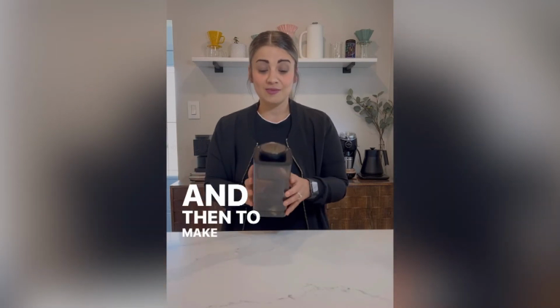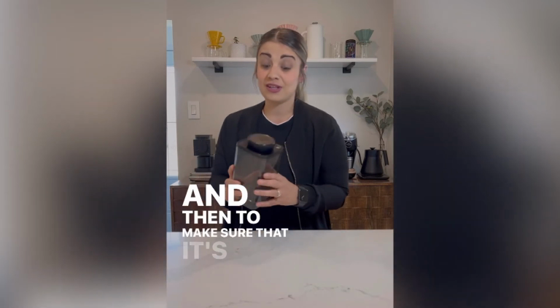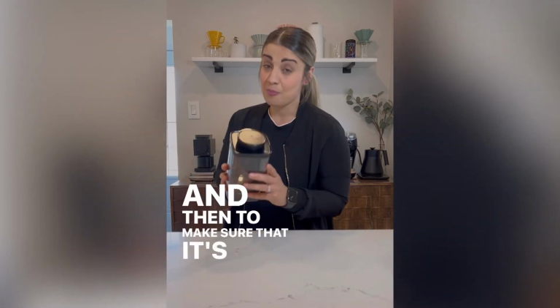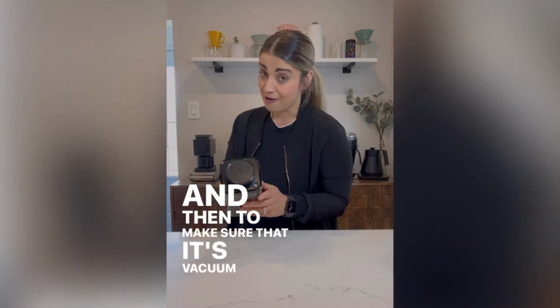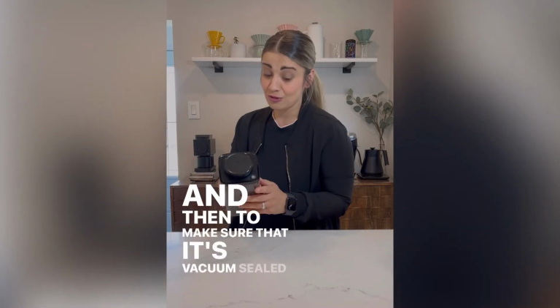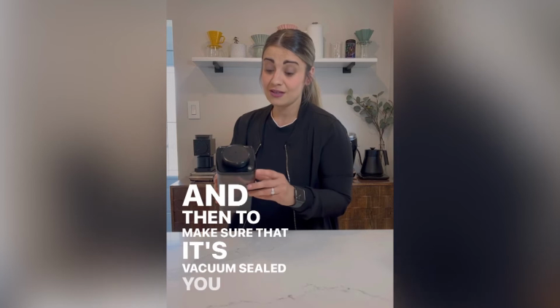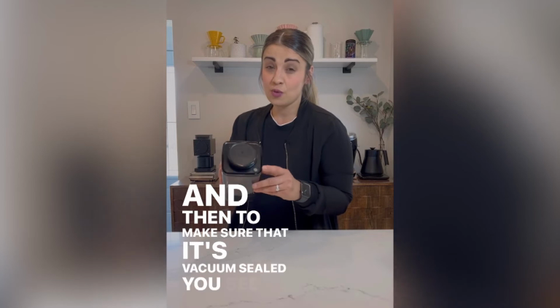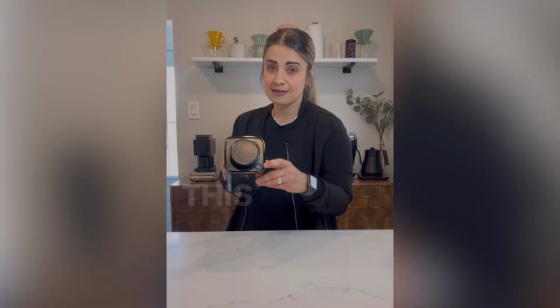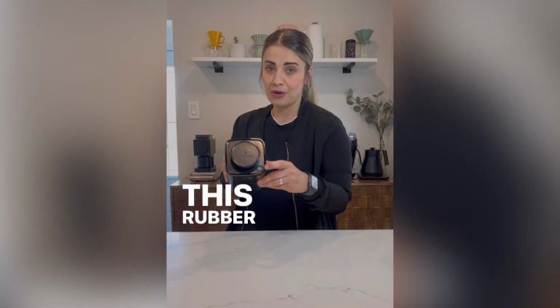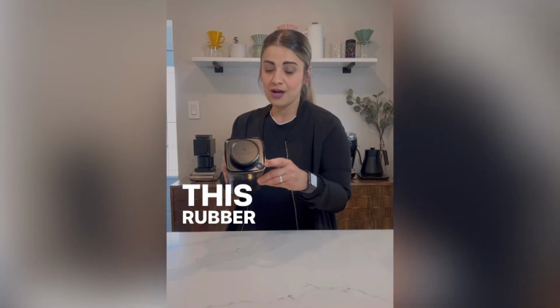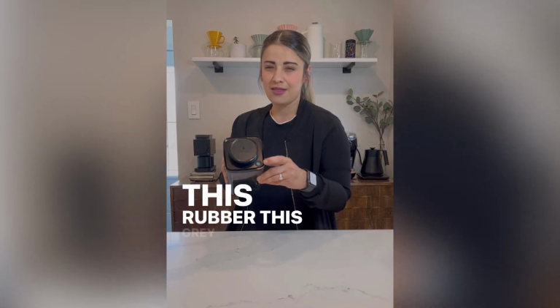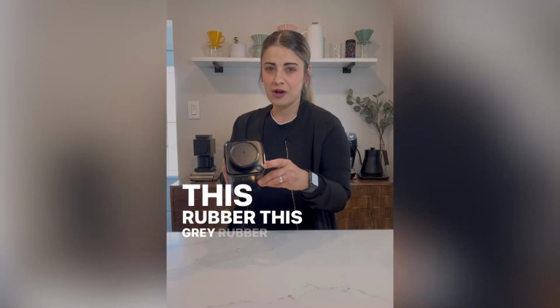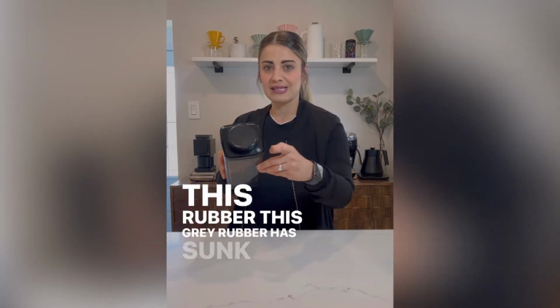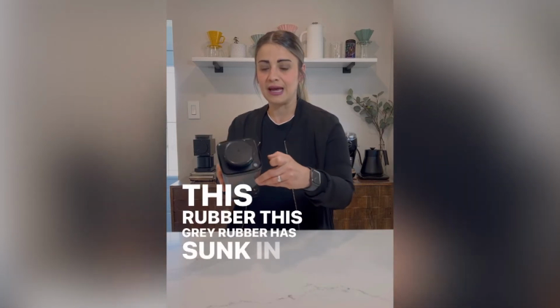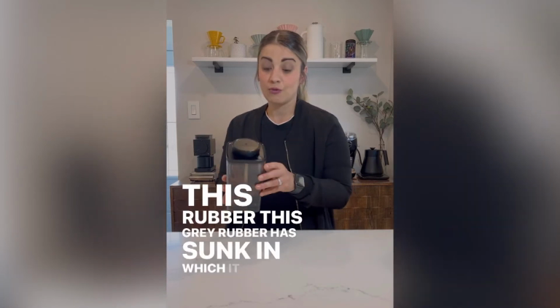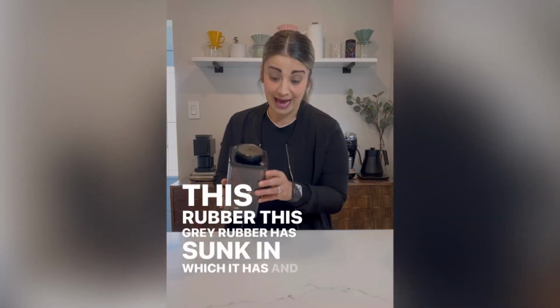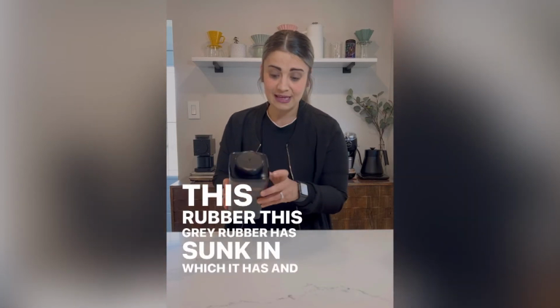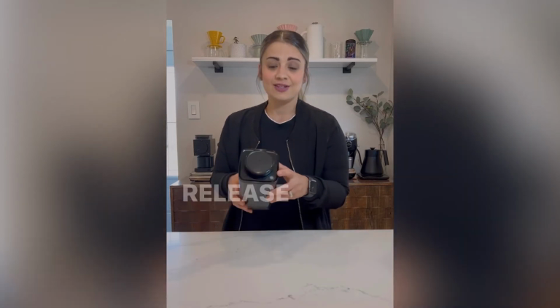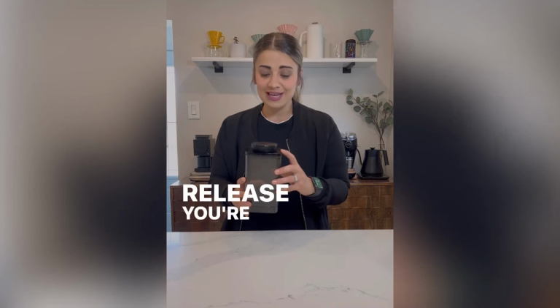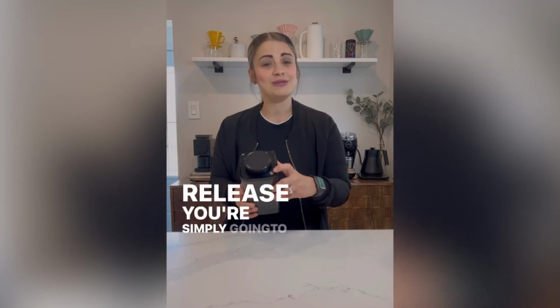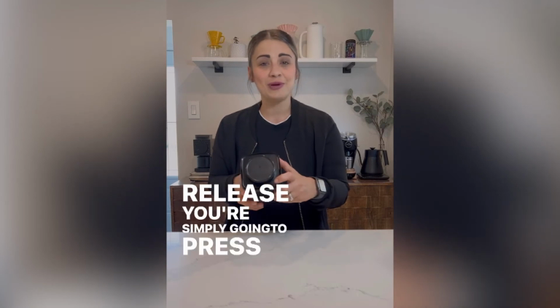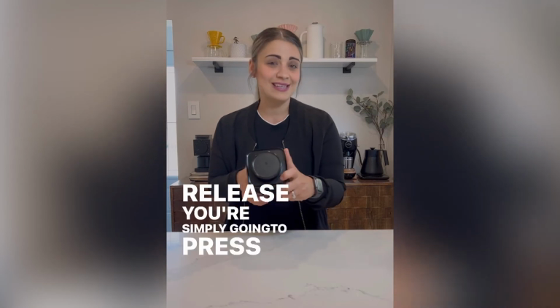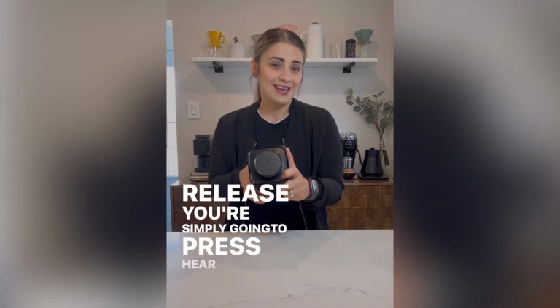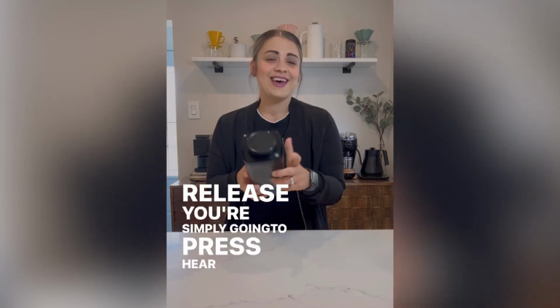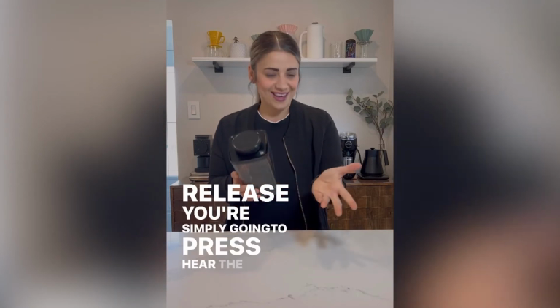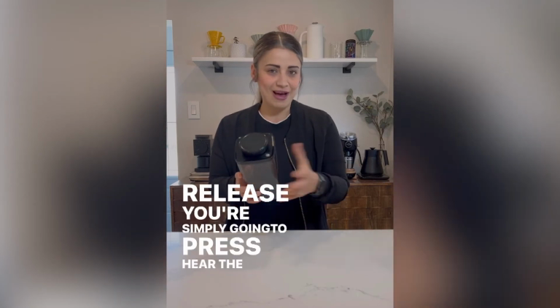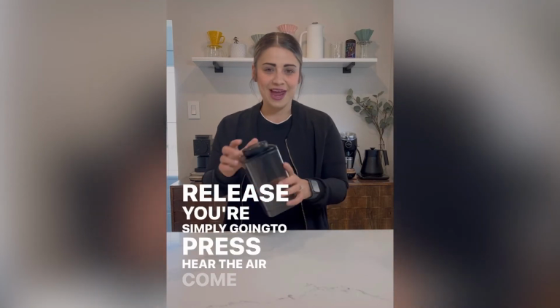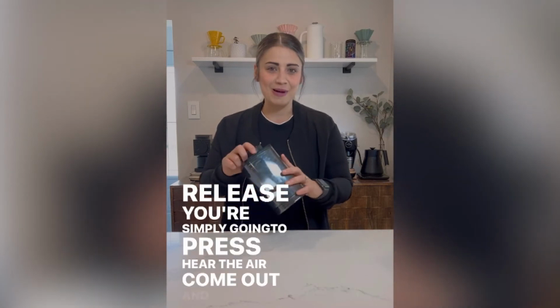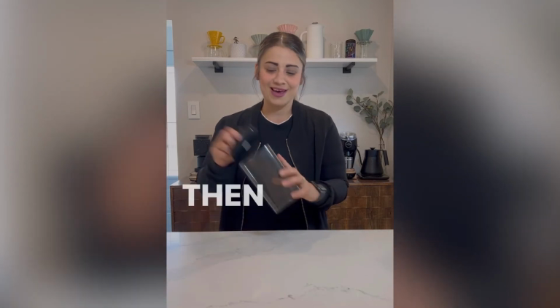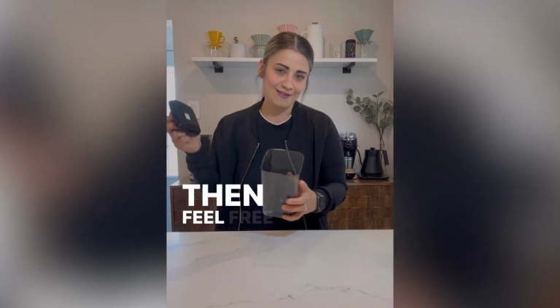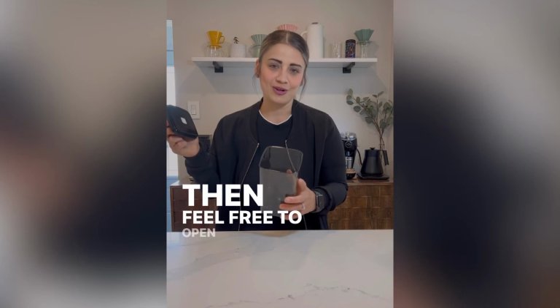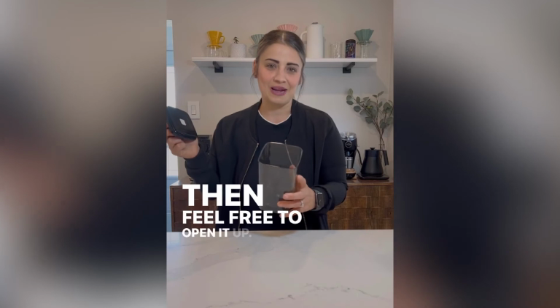To make sure that it's vacuum sealed, you want to see that this gray rubber has sunk in, which it has. To release, you simply press here, the air comes out, and then feel free to open it up.